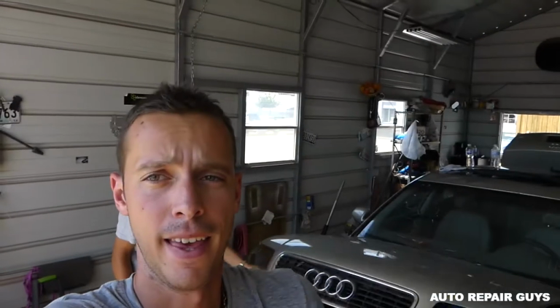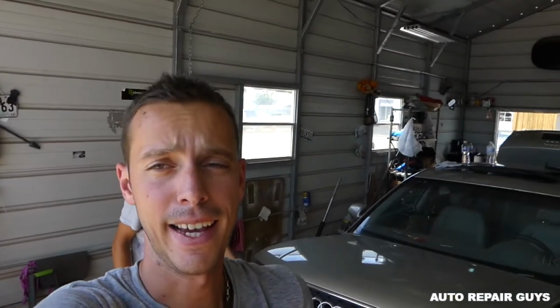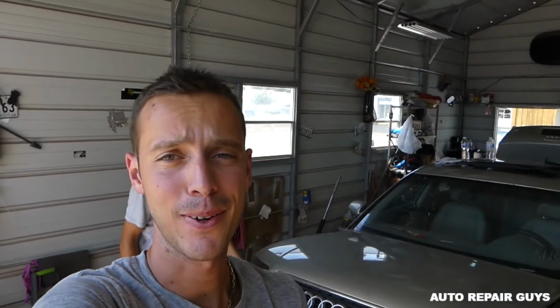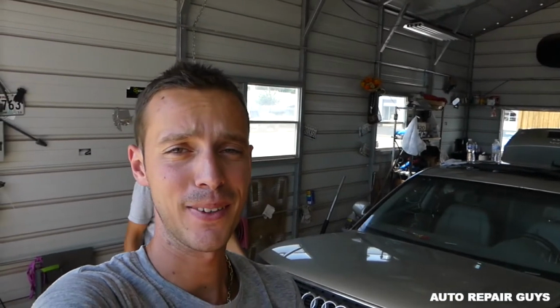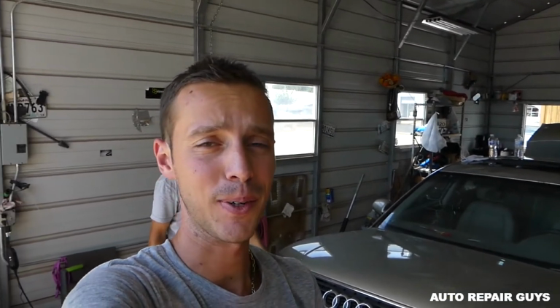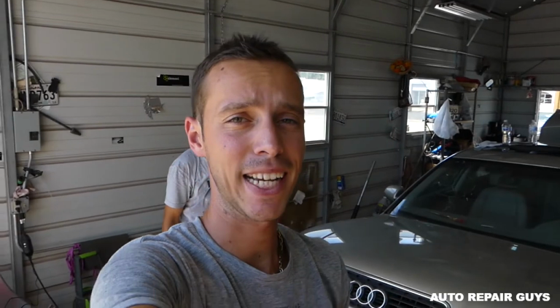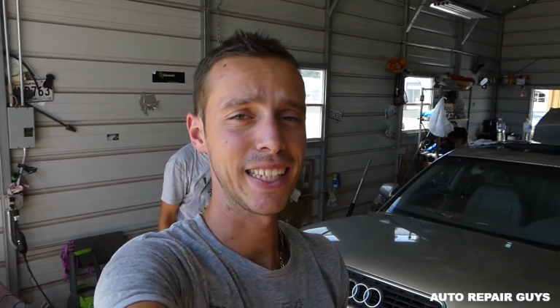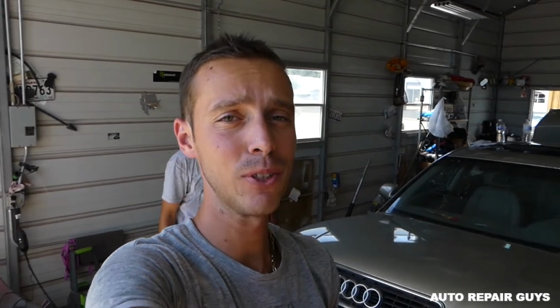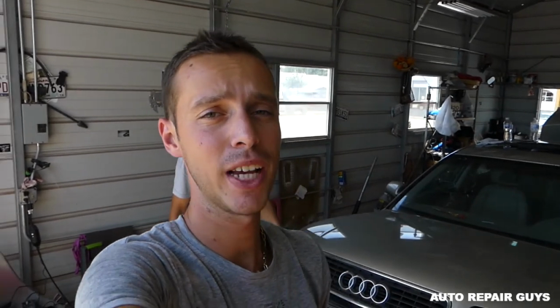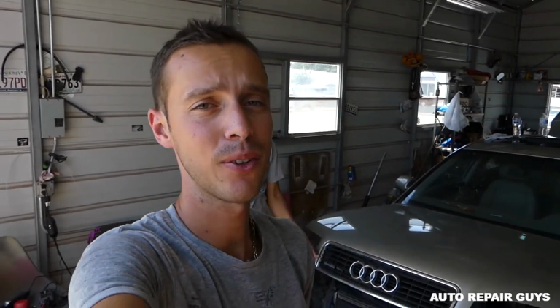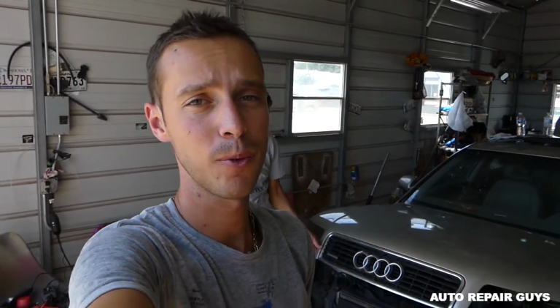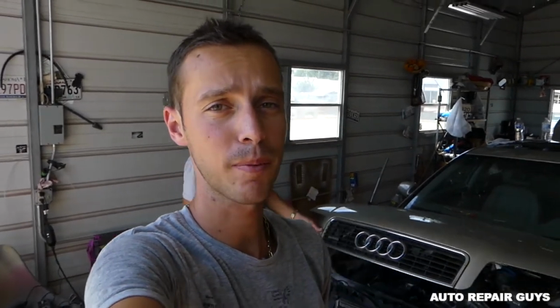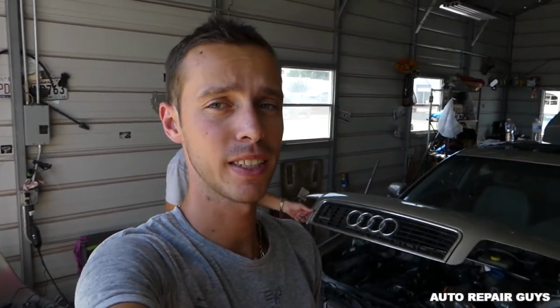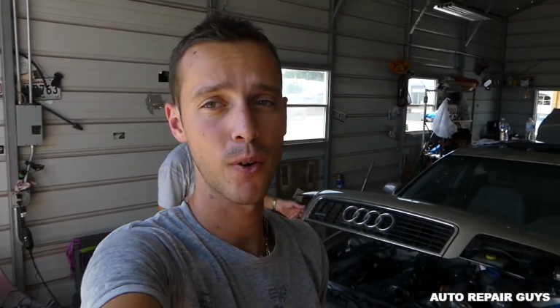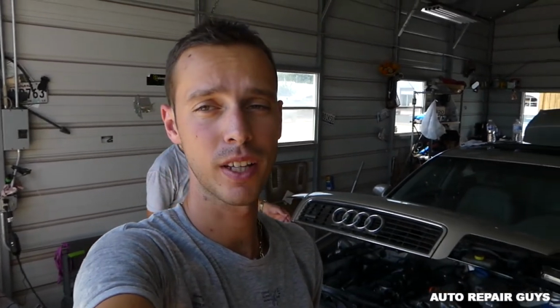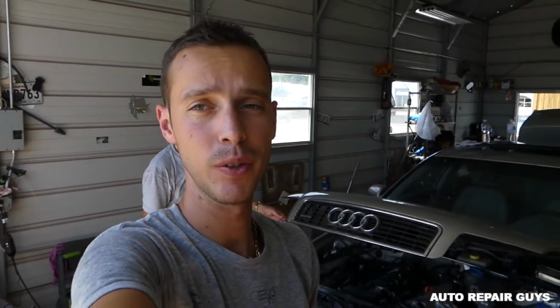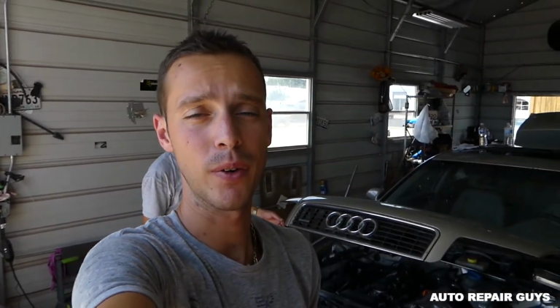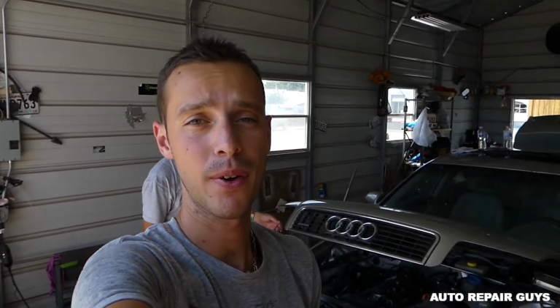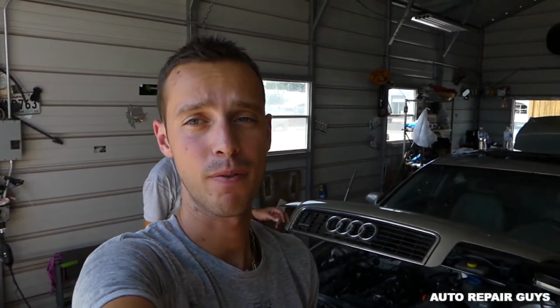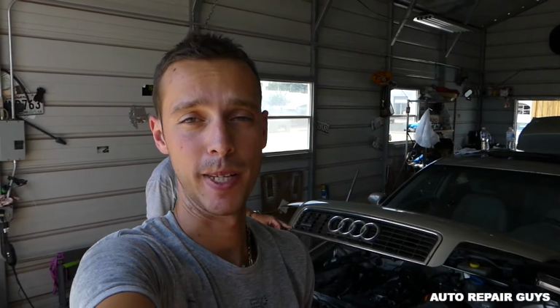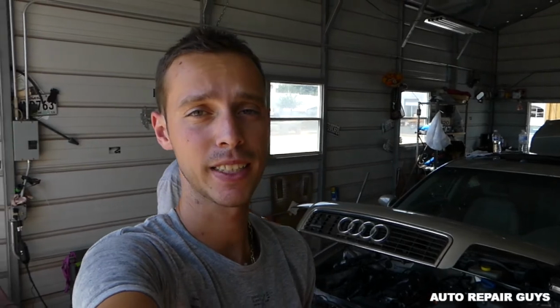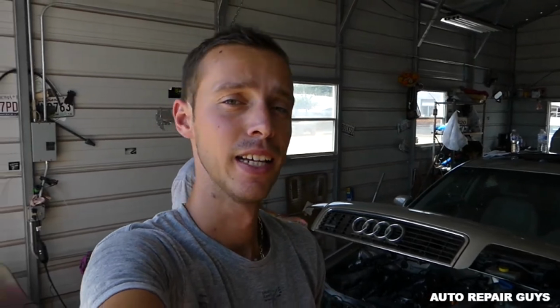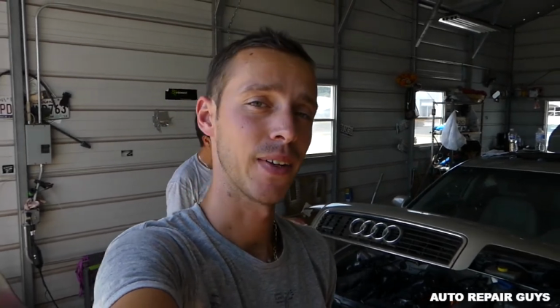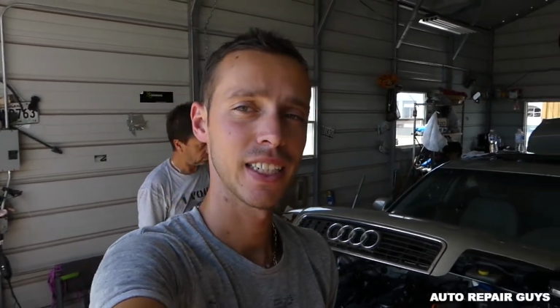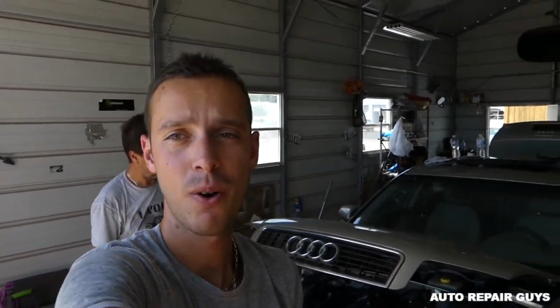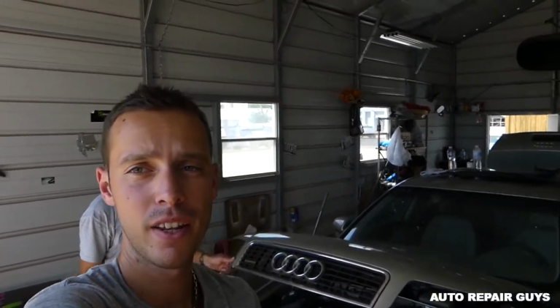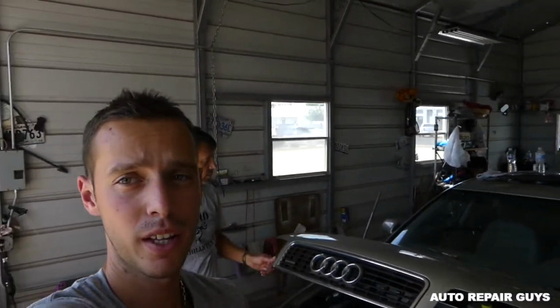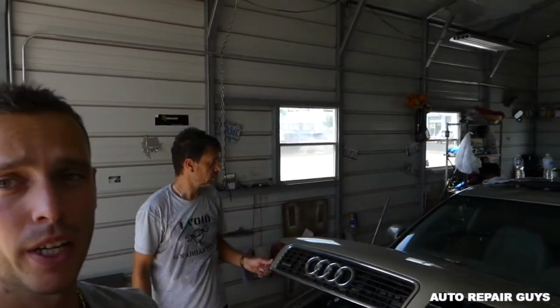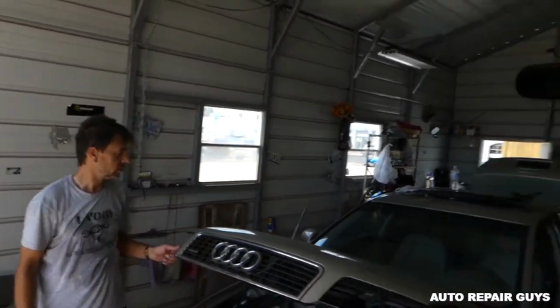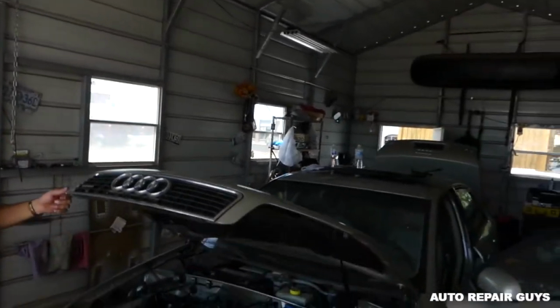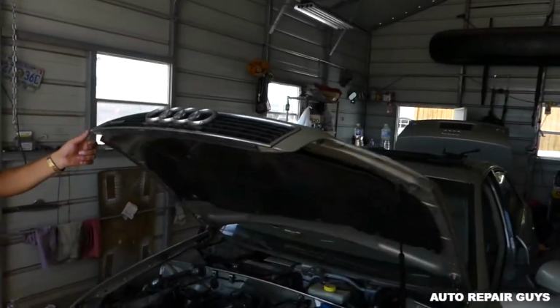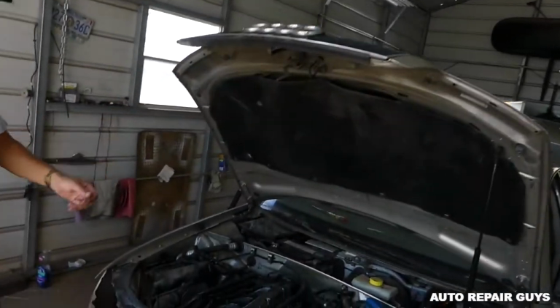Hey guys, welcome back to Auto Repair Guys. Today we will show you how to remove and replace the front hood grill on an Audi A4 B6. Stay with us guys, let's go ahead and do that quick.